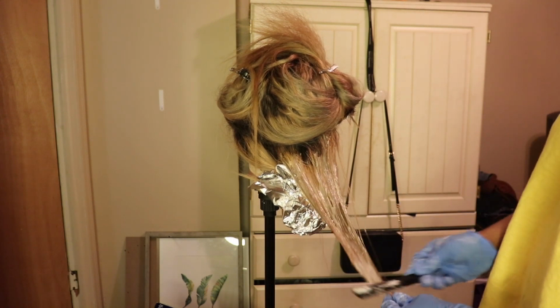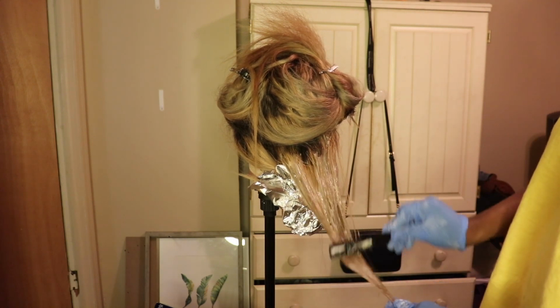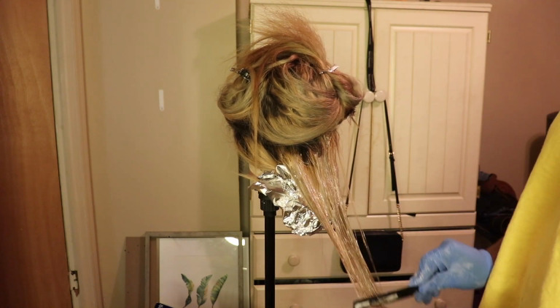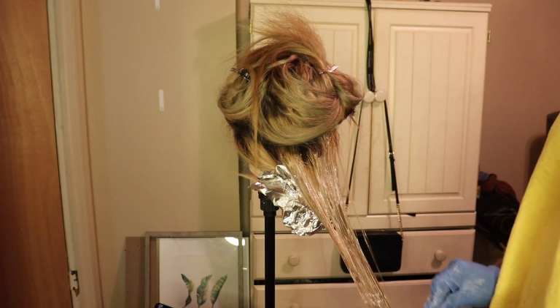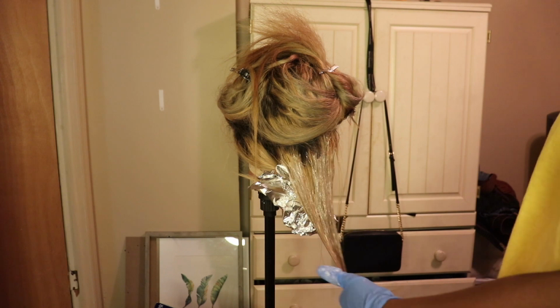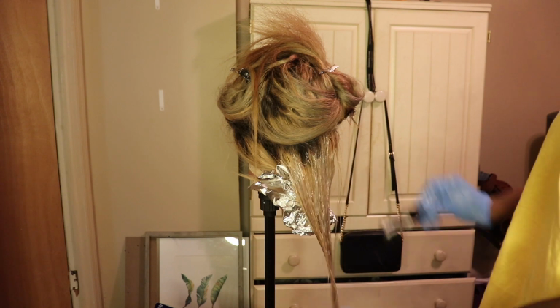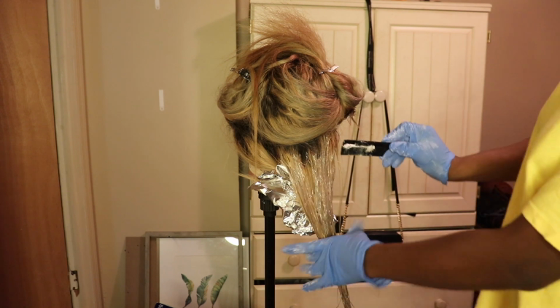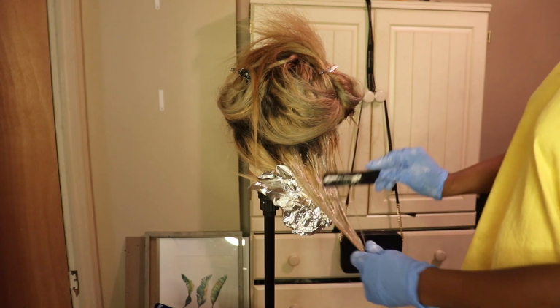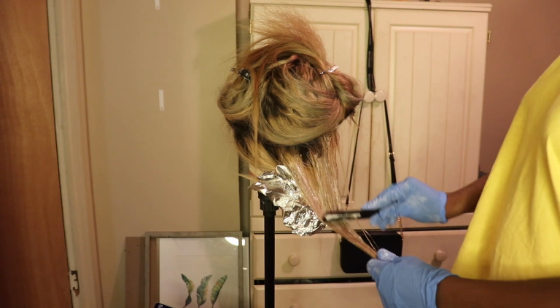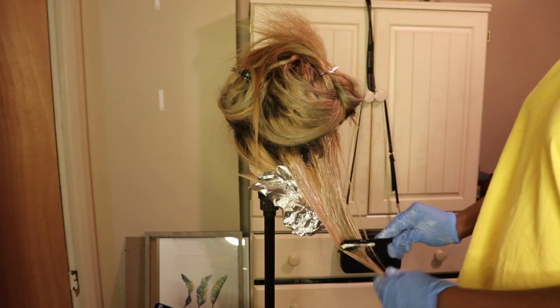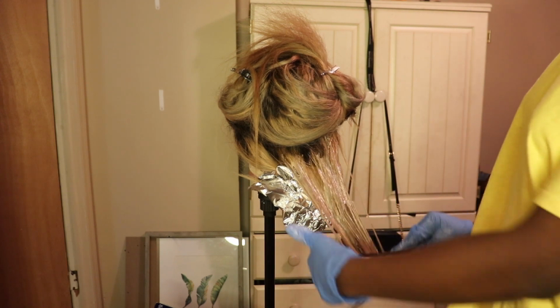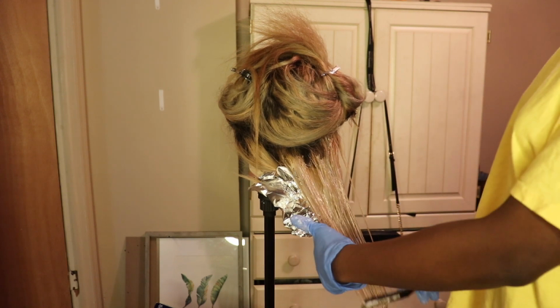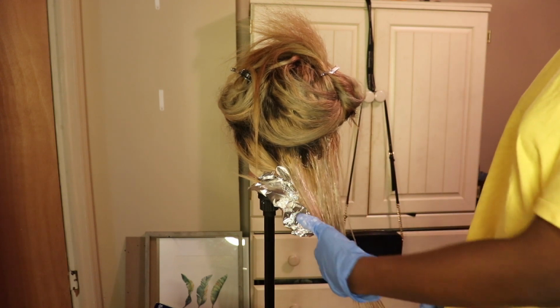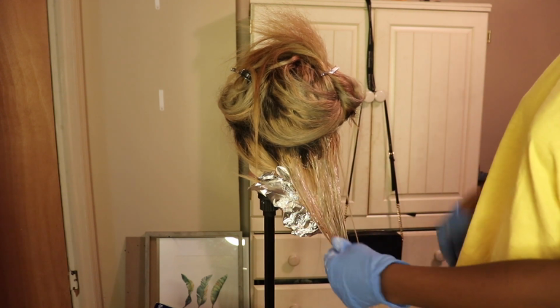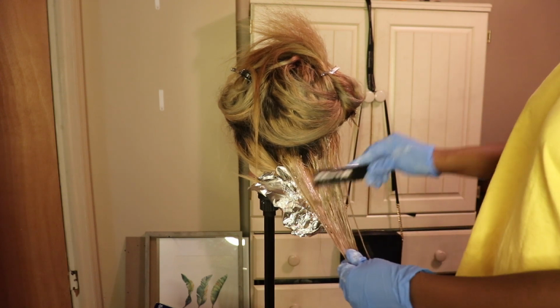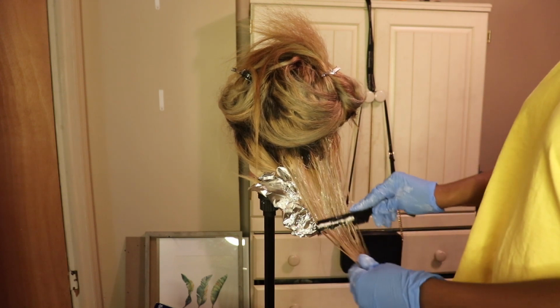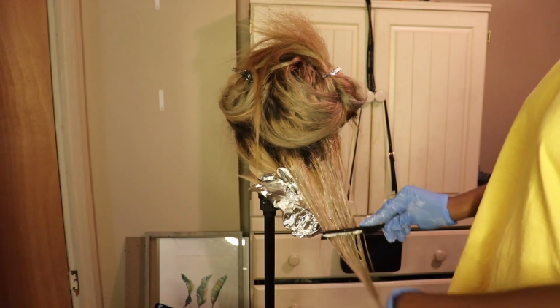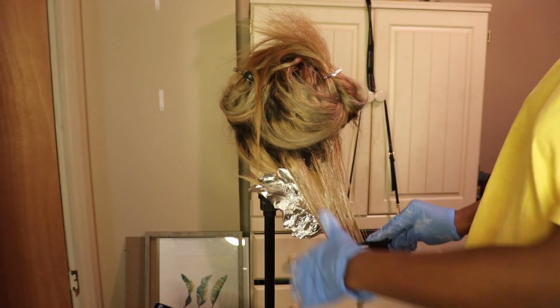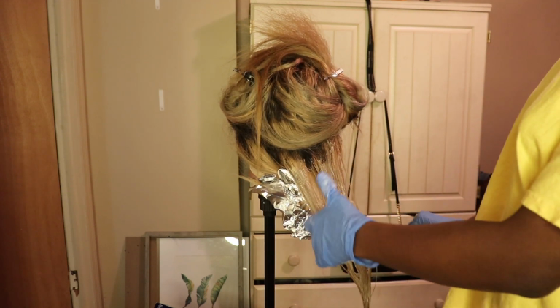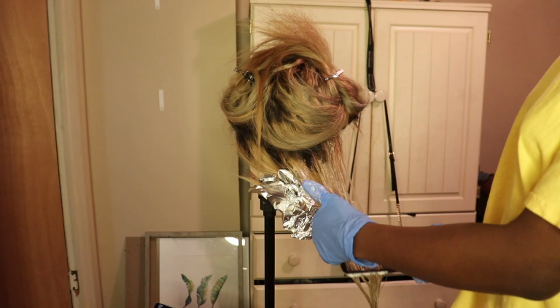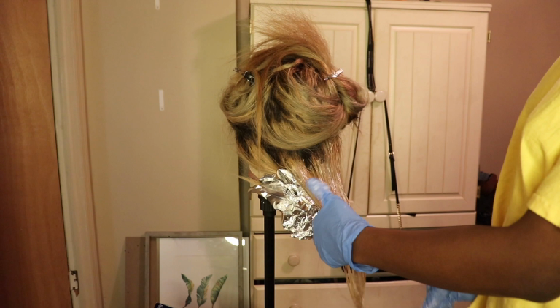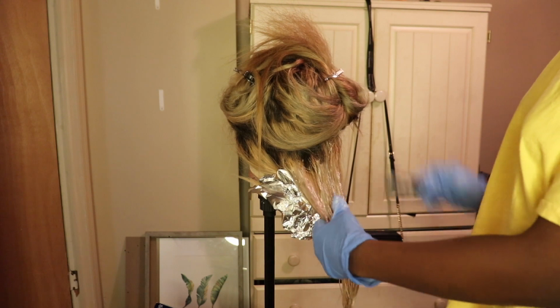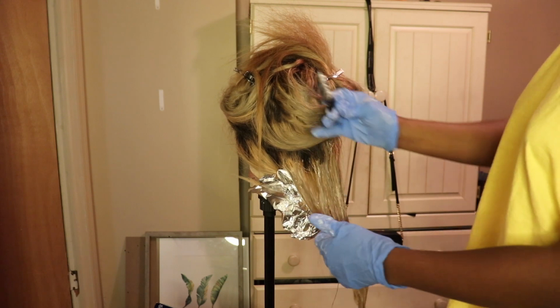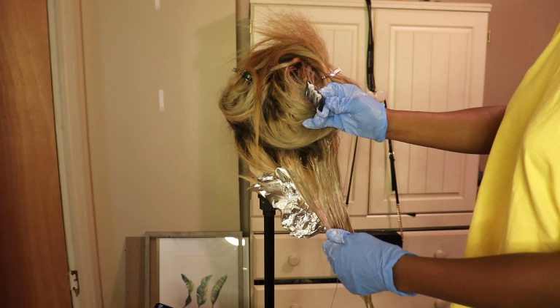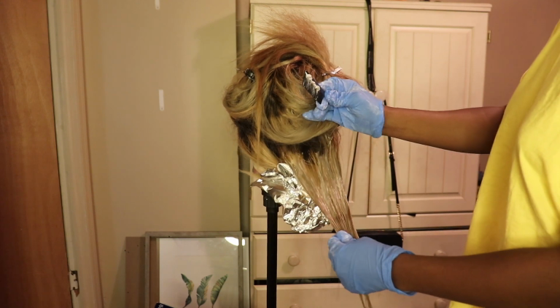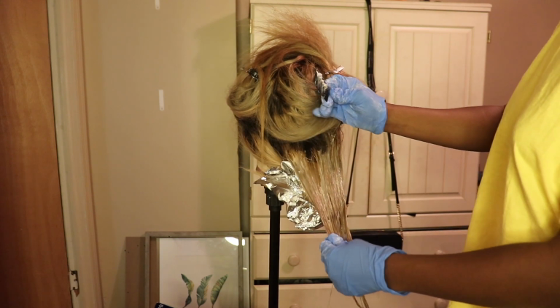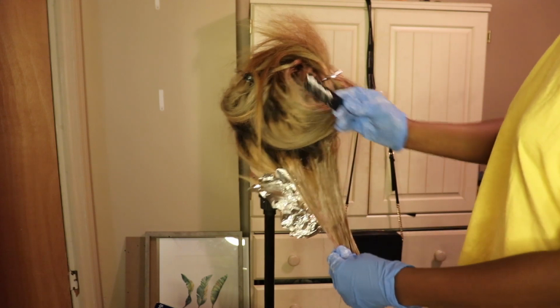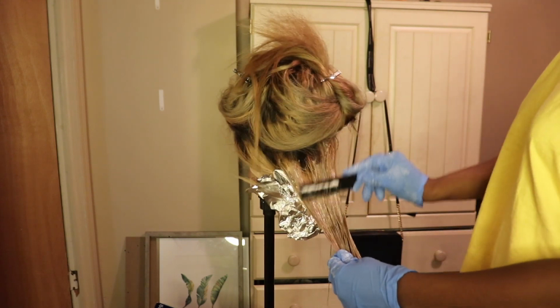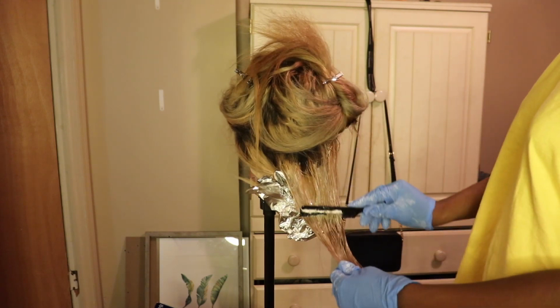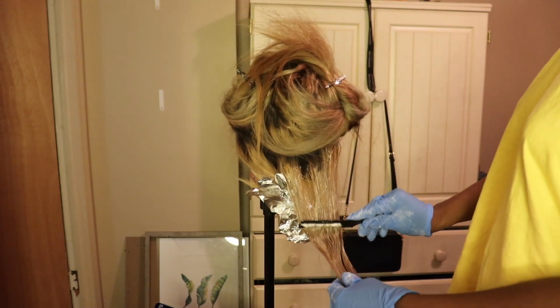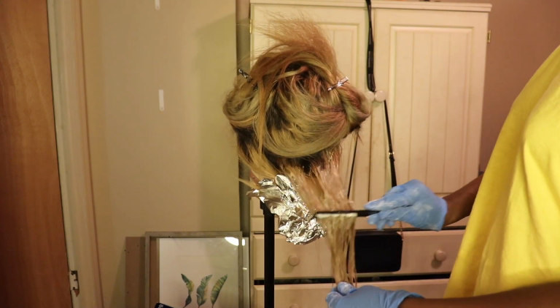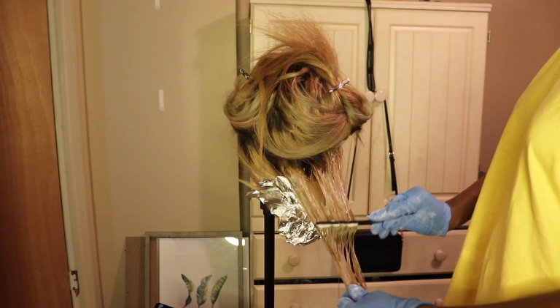I am going to stop talking now. Don't forget to like and subscribe, and make sure you turn on your notification bell so you know when I post a new video. Bye! Thank you guys!